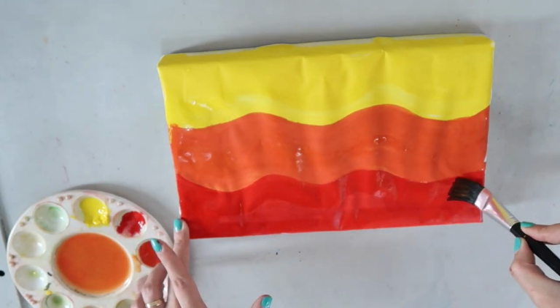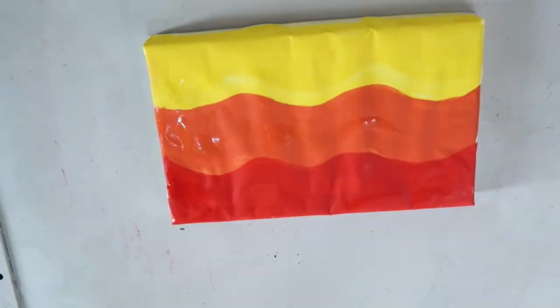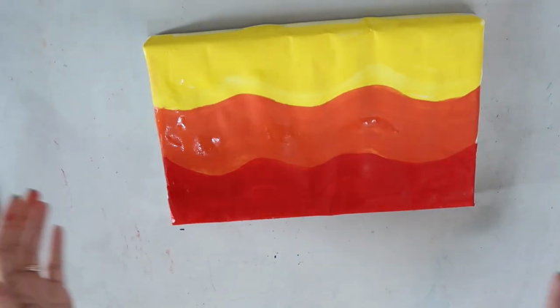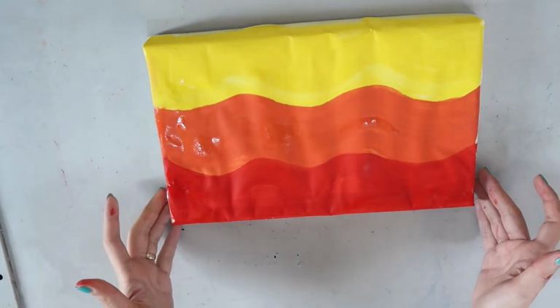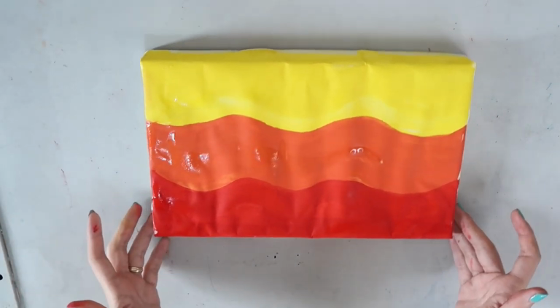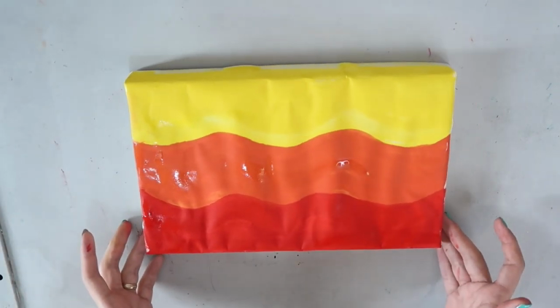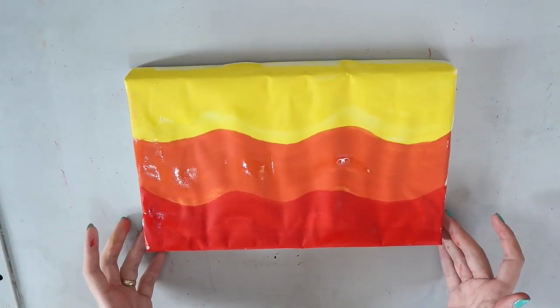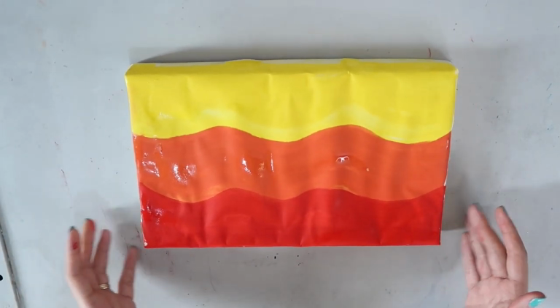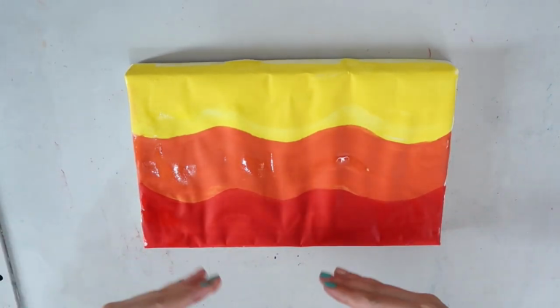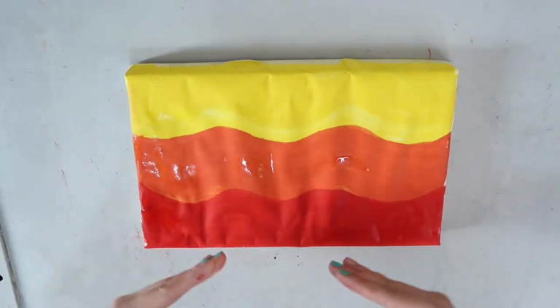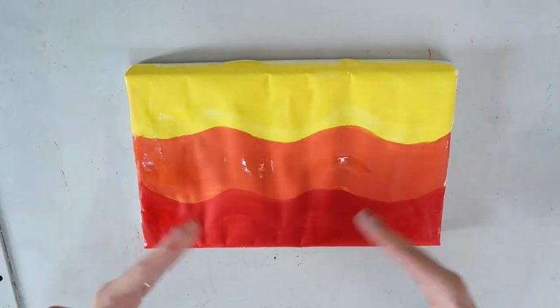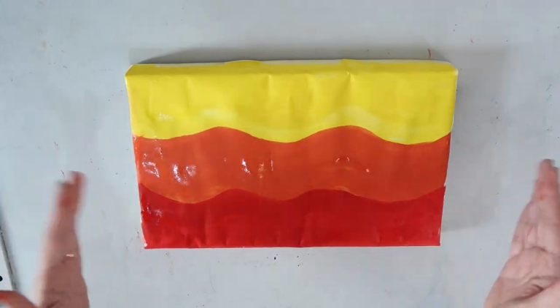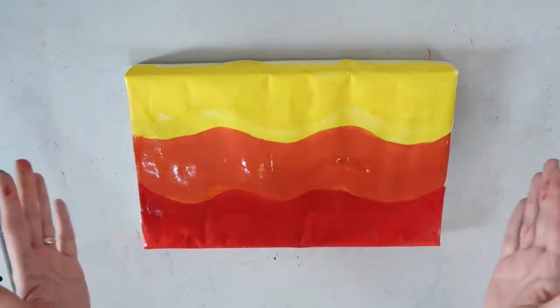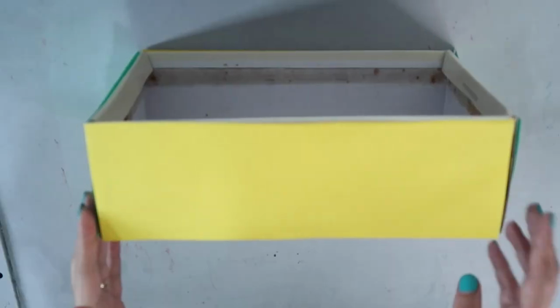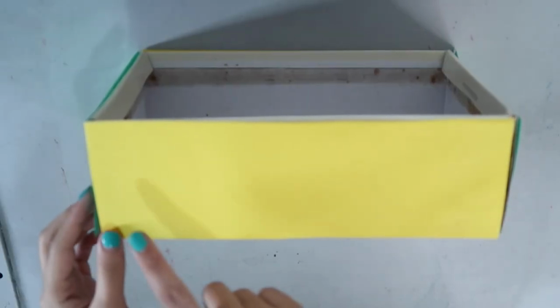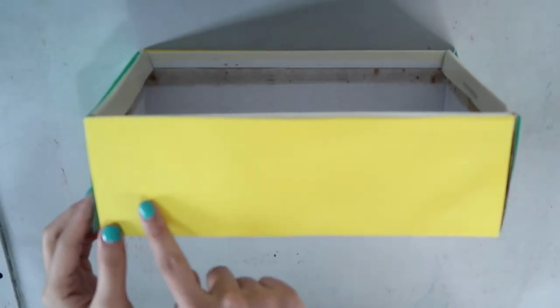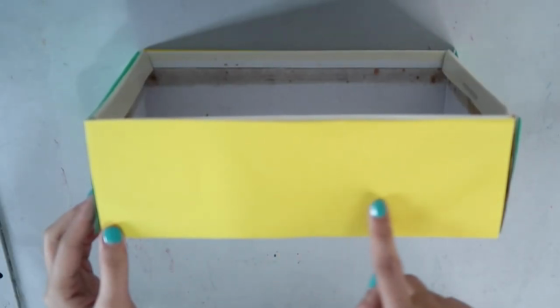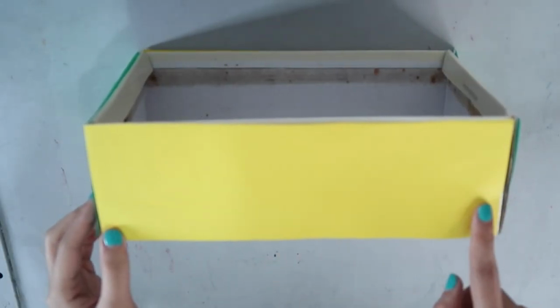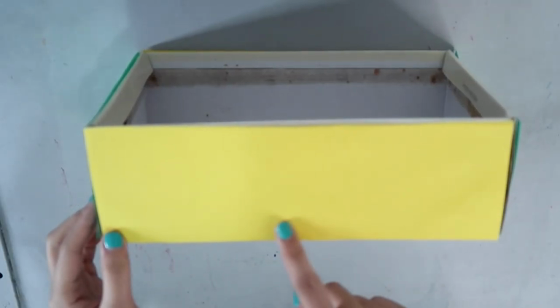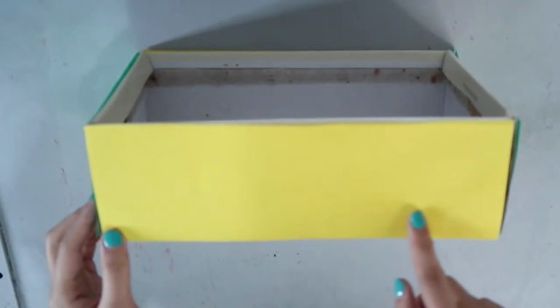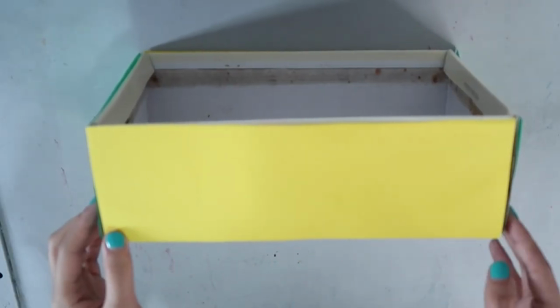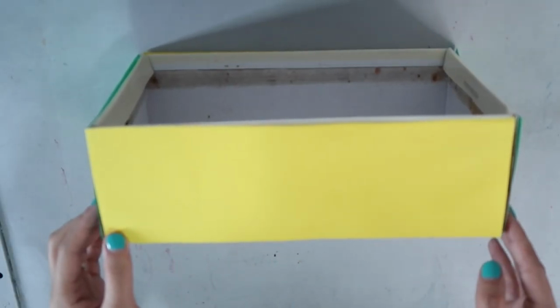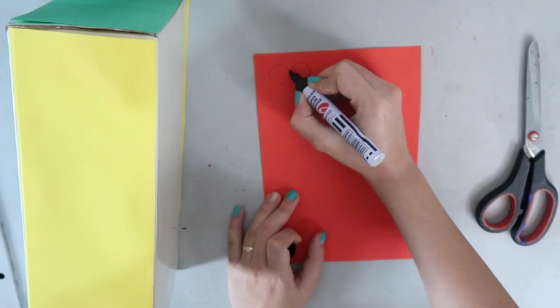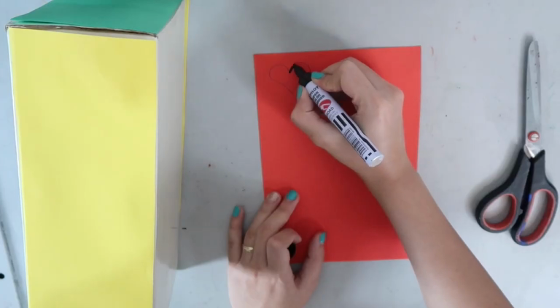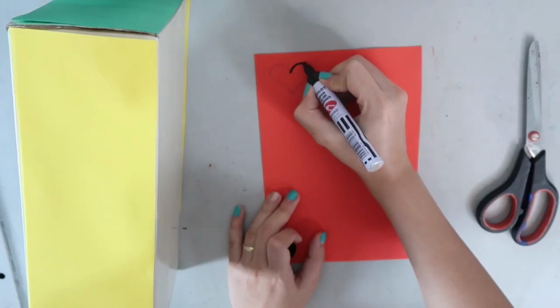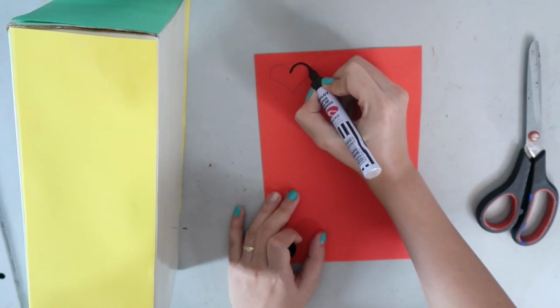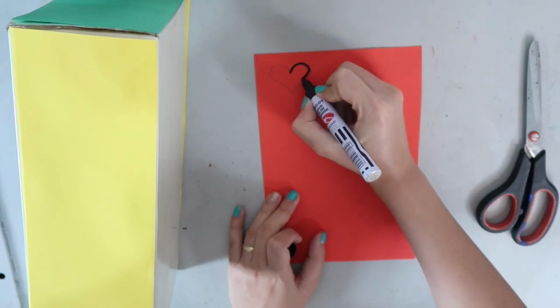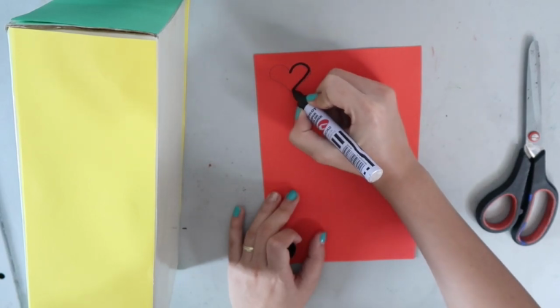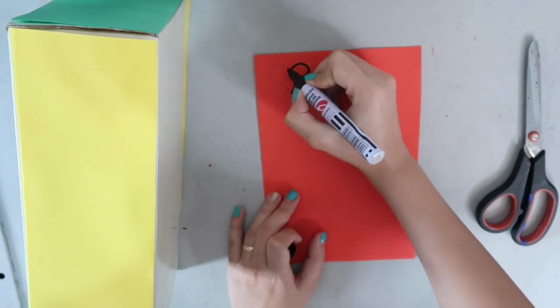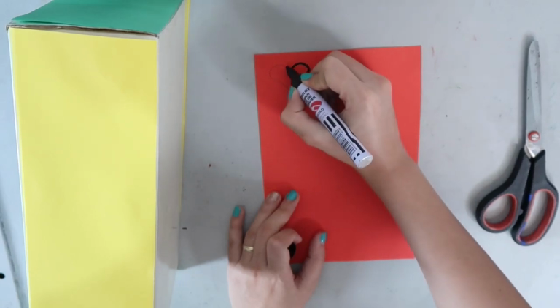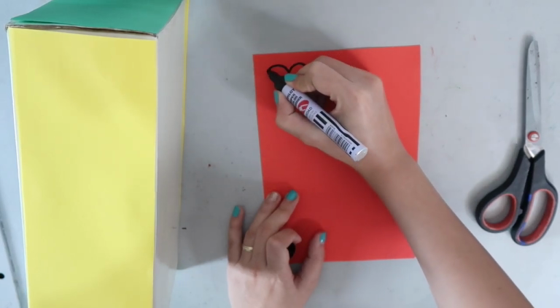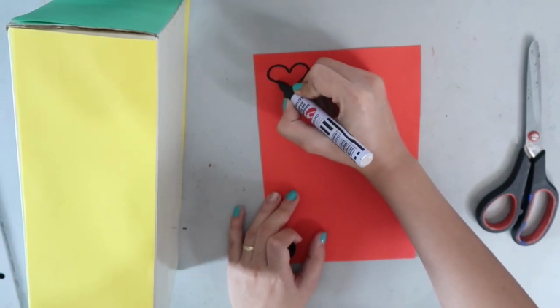While we wait for the paint to dry, let's decorate the box with patterns. You may draw or stamp your design, but here I use colored papers to create my pattern.